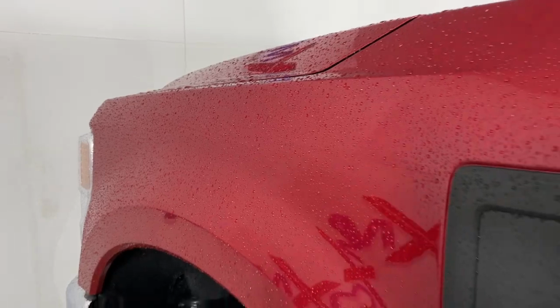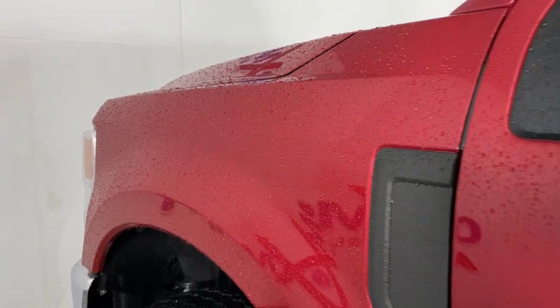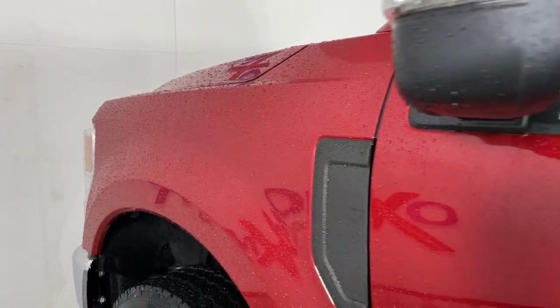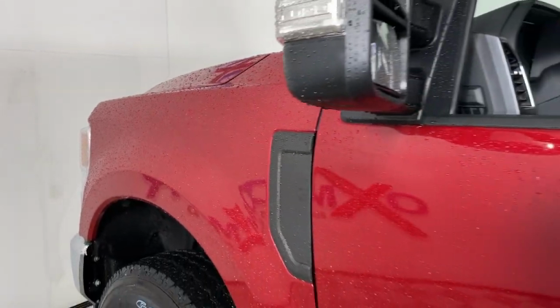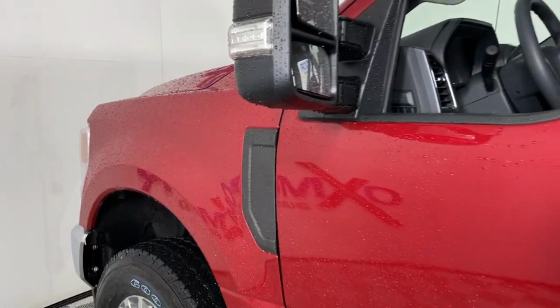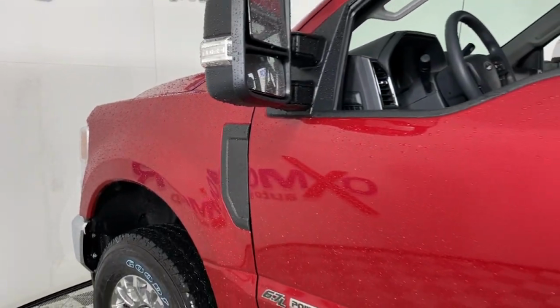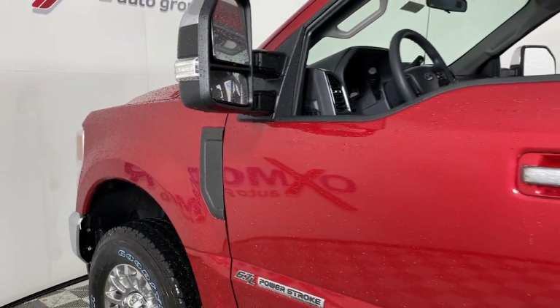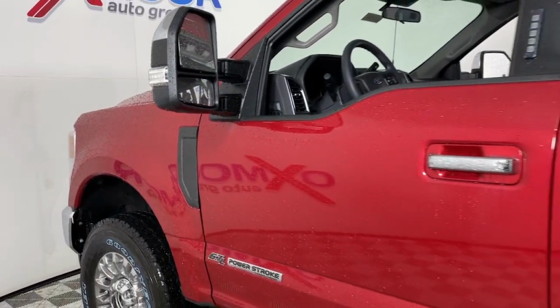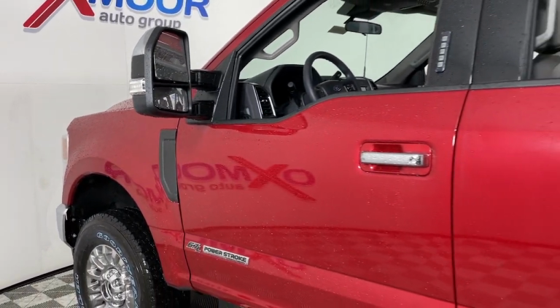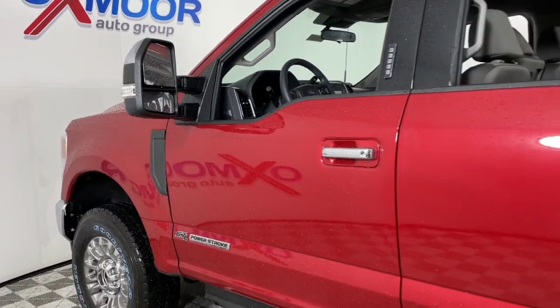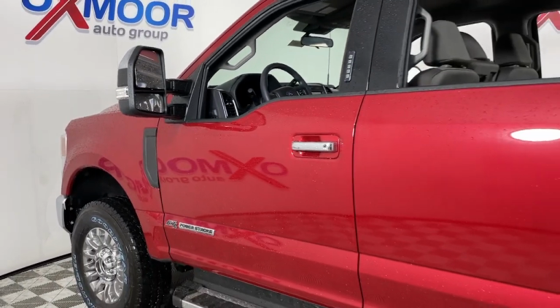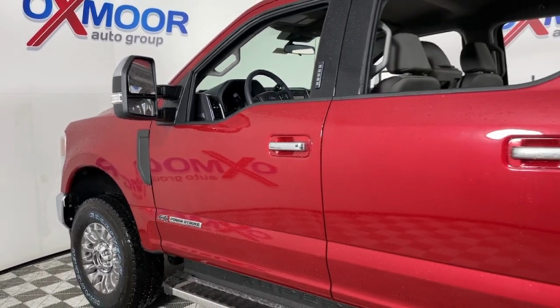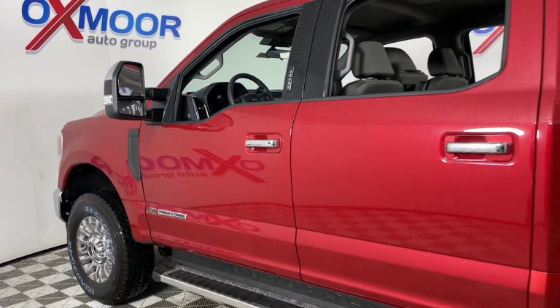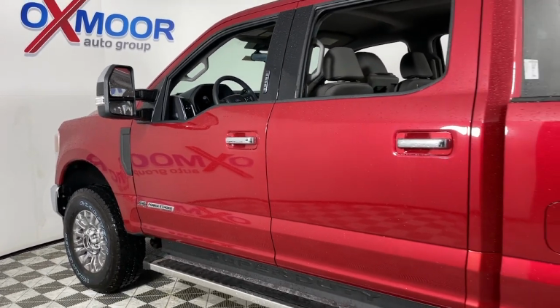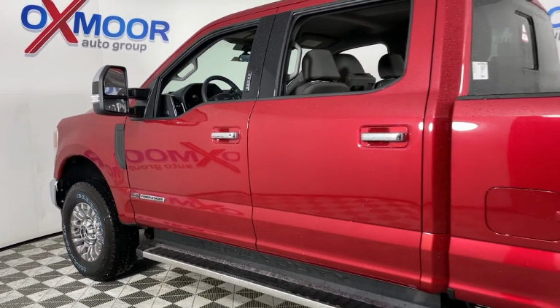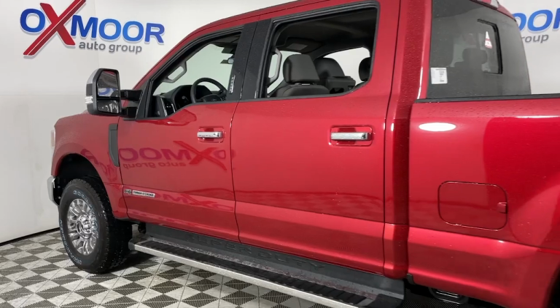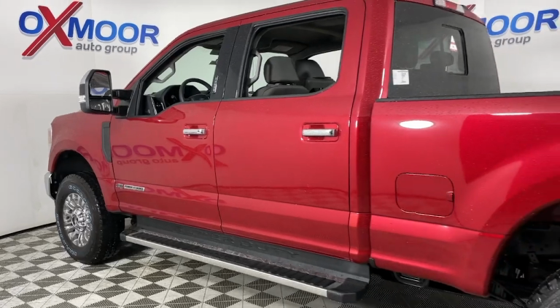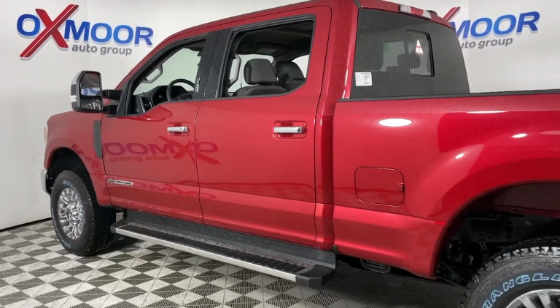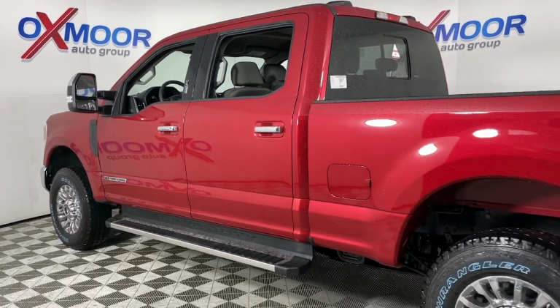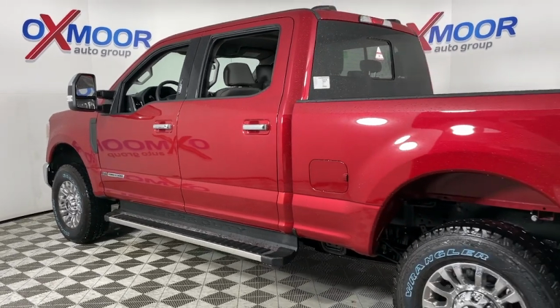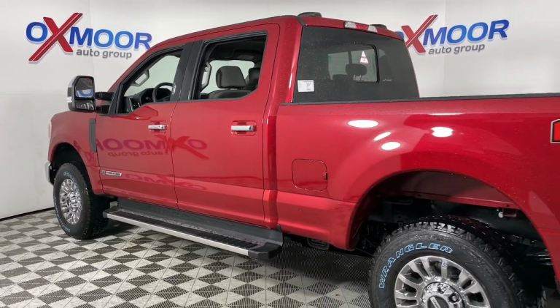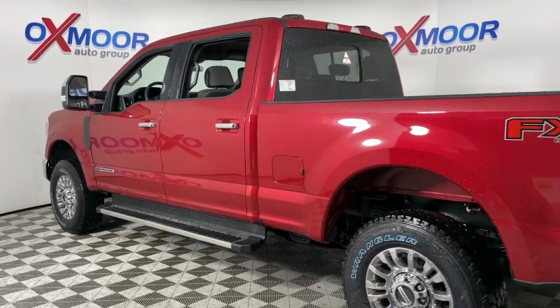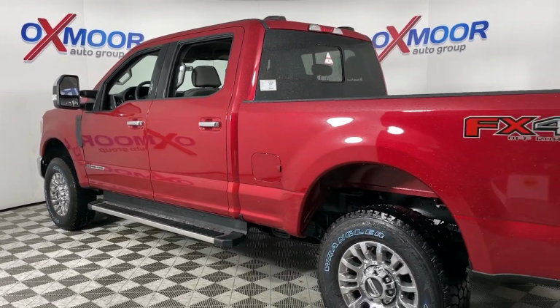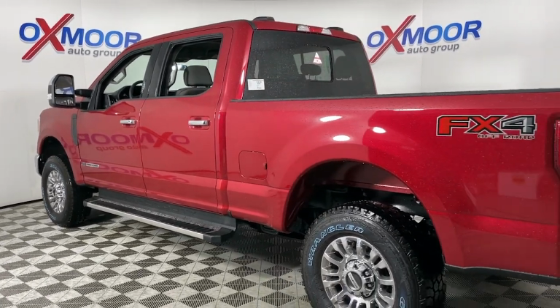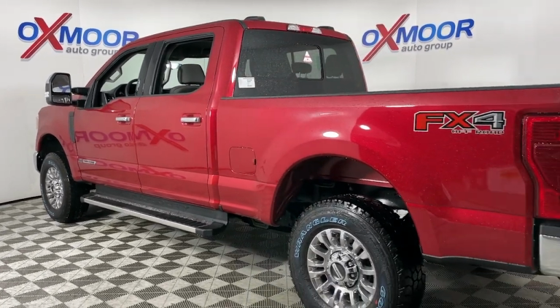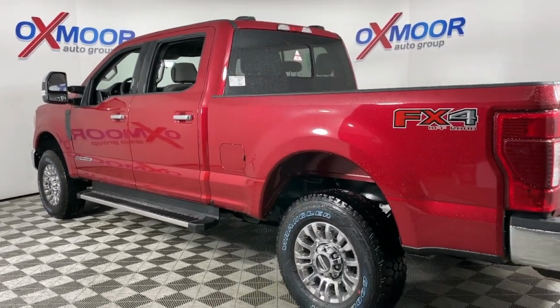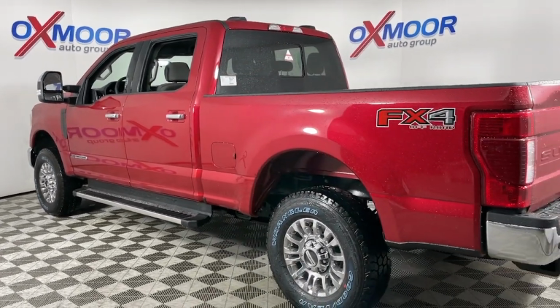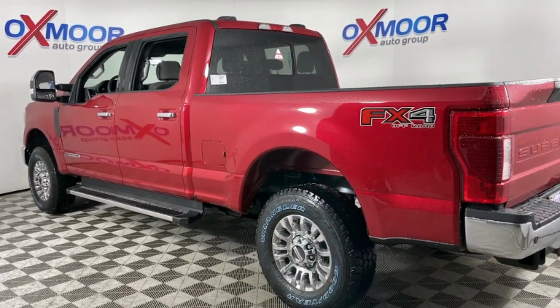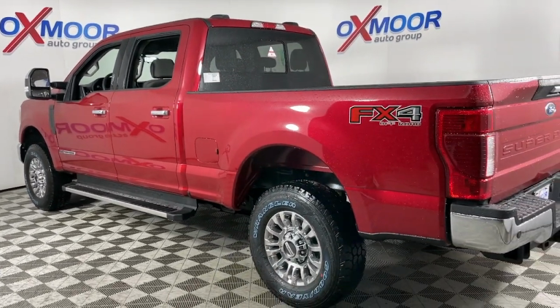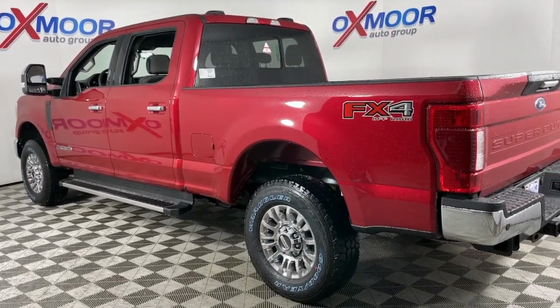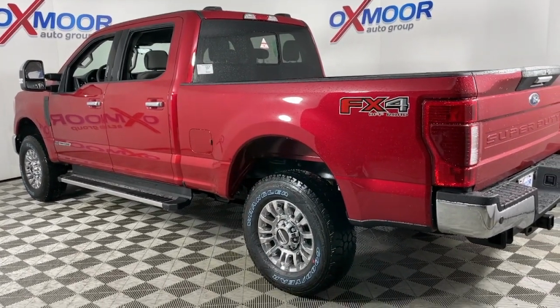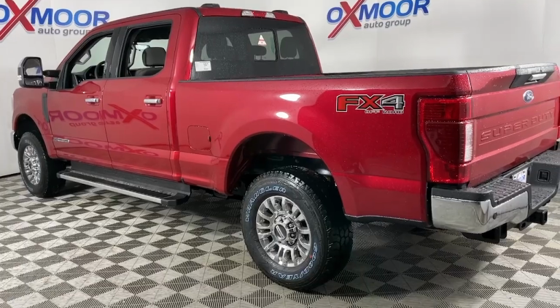Looking for your dream car? It could be the 2022 Ford F-250. Take on tough jobs with confidence in this fully capable F-250.